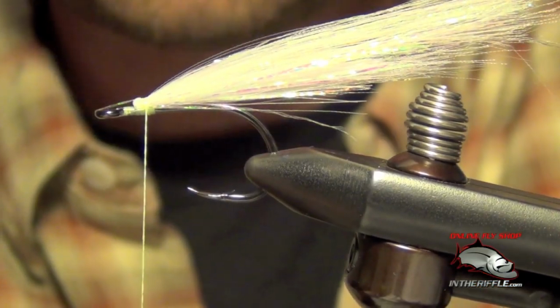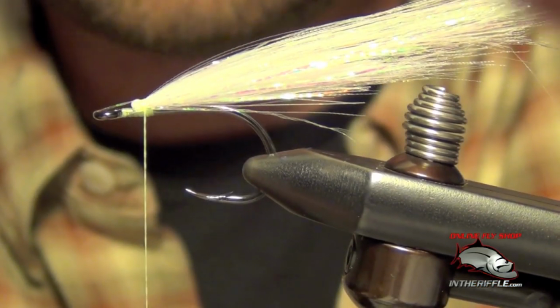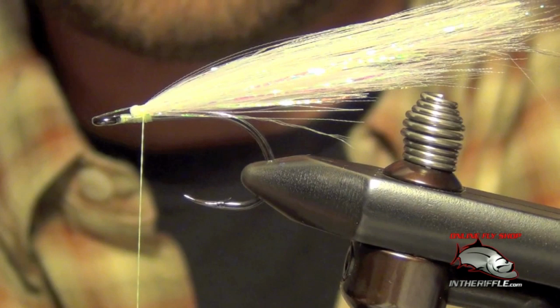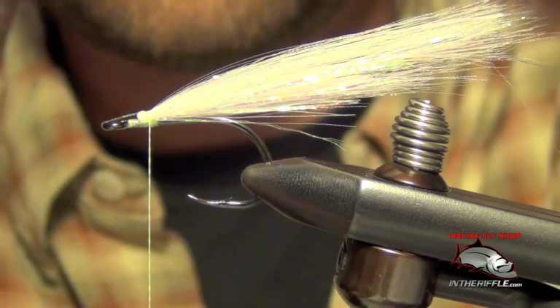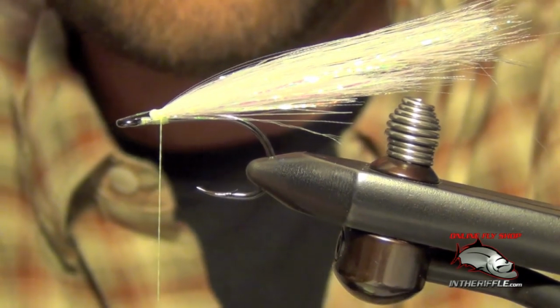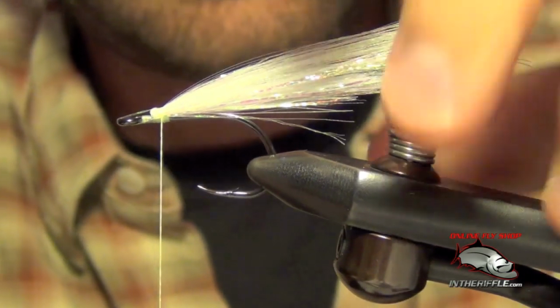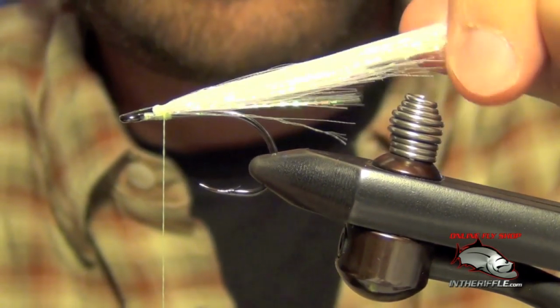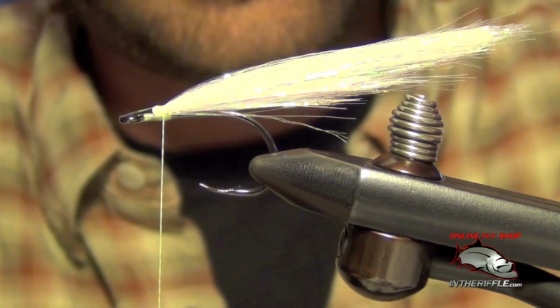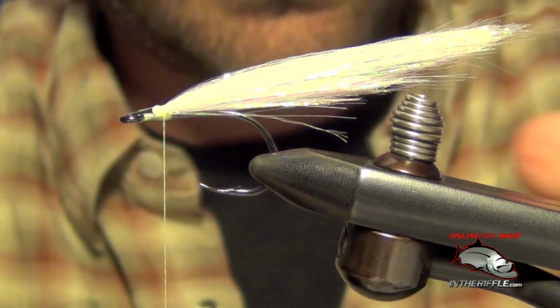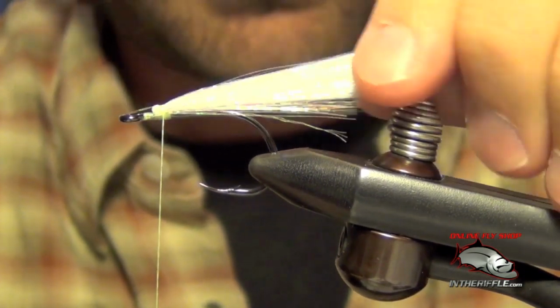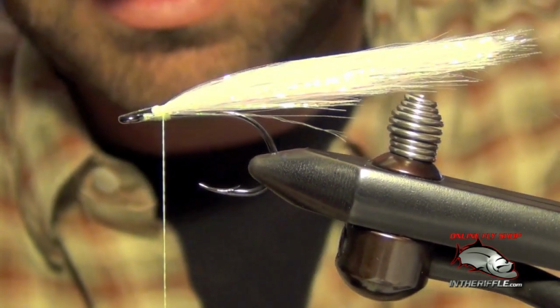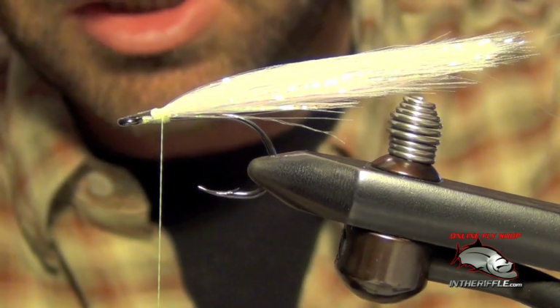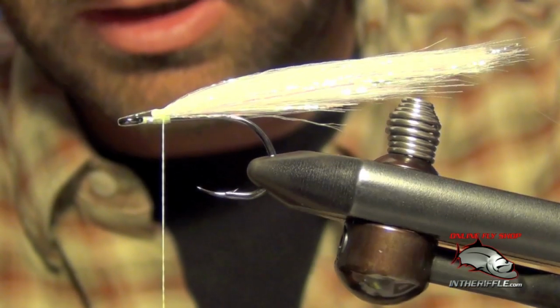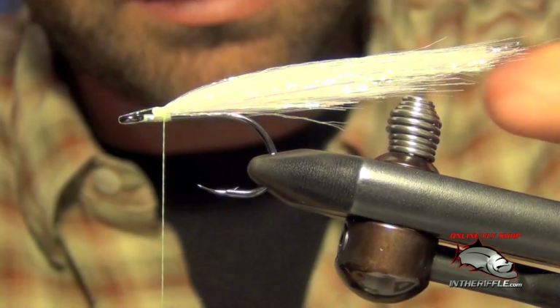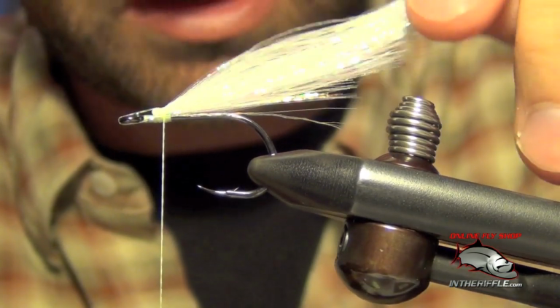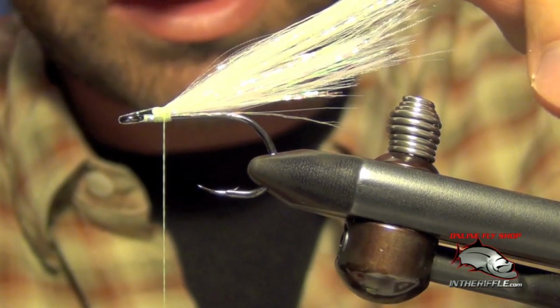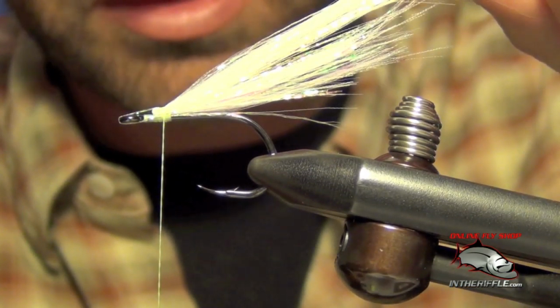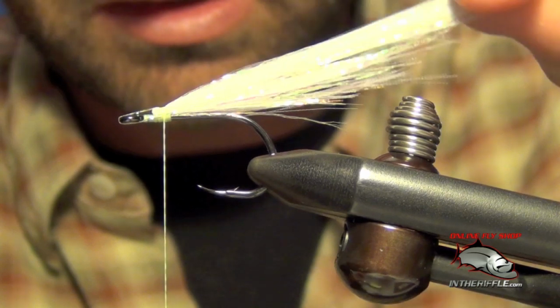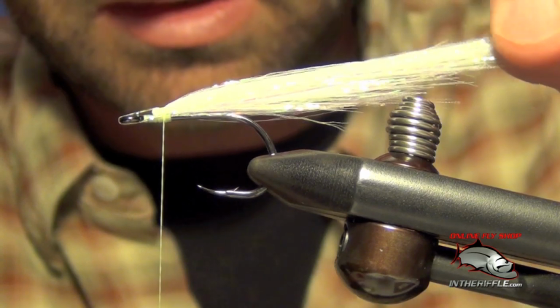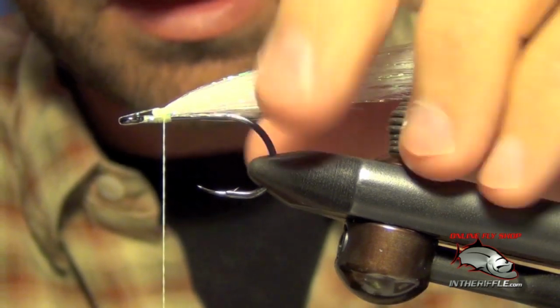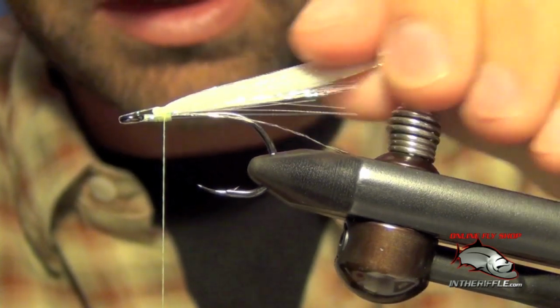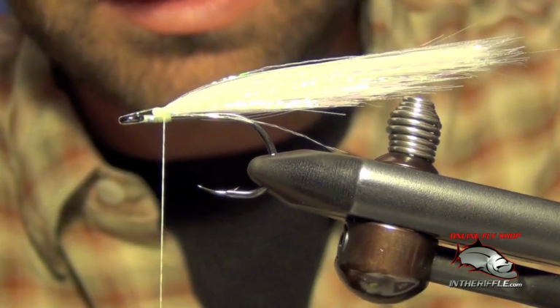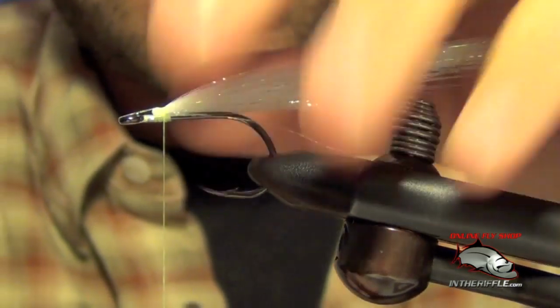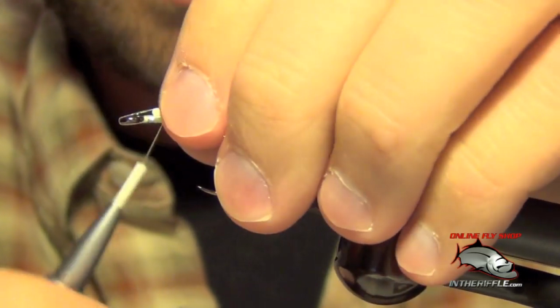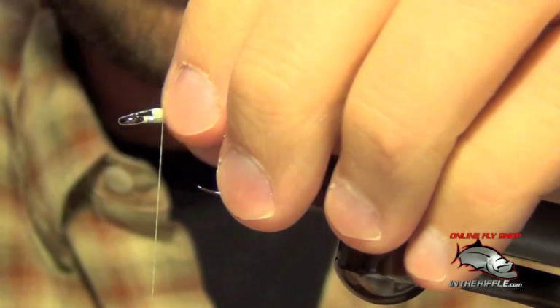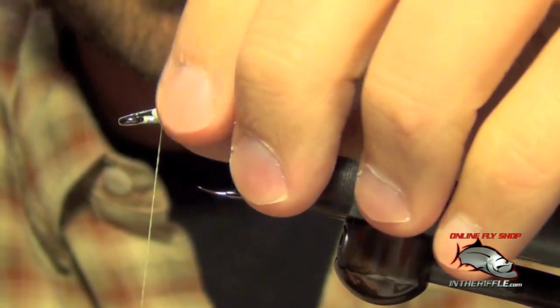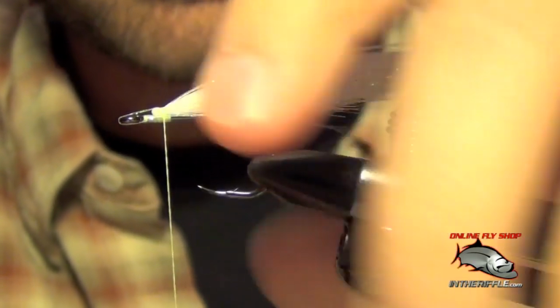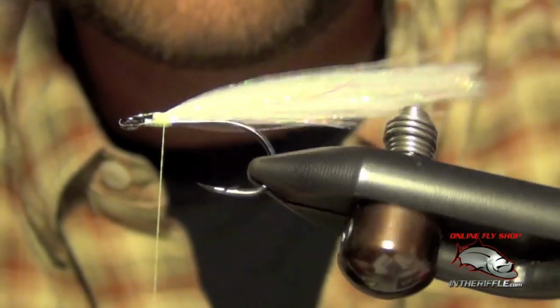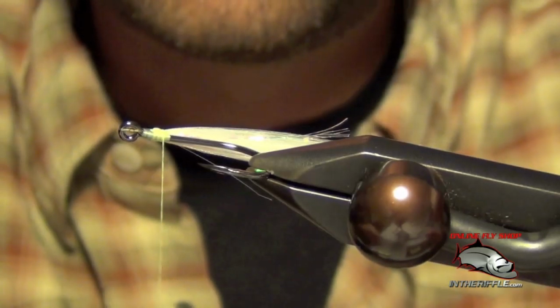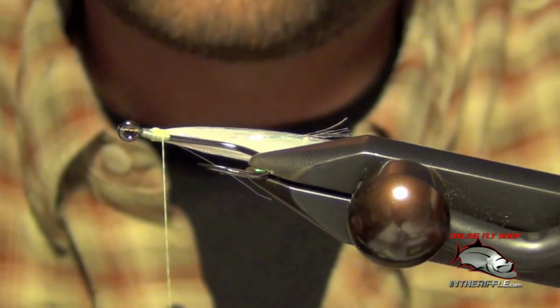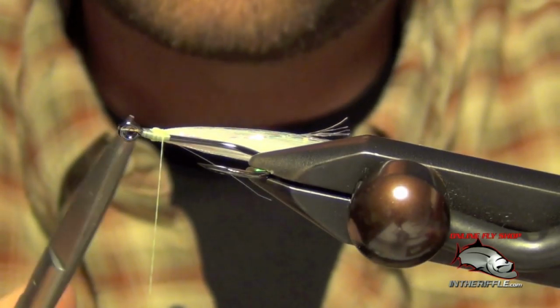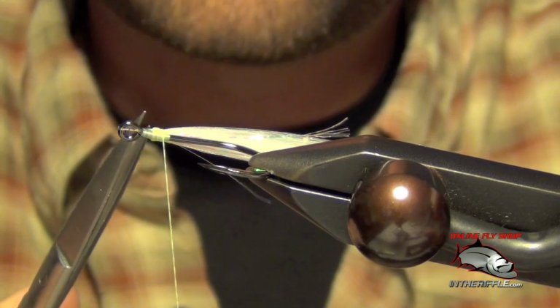I want it to be just a touch longer than that other underside — you can see it gives it a nice taper, which is what I was trying to go for.